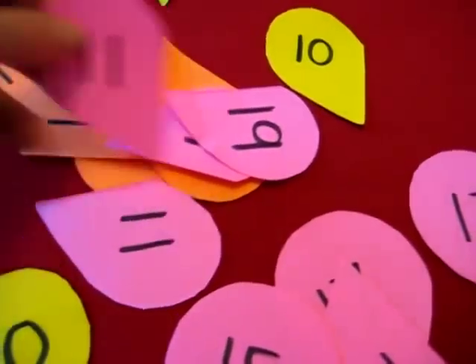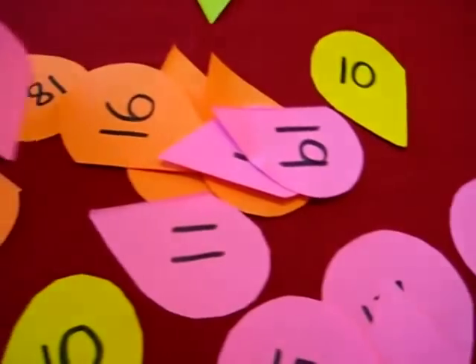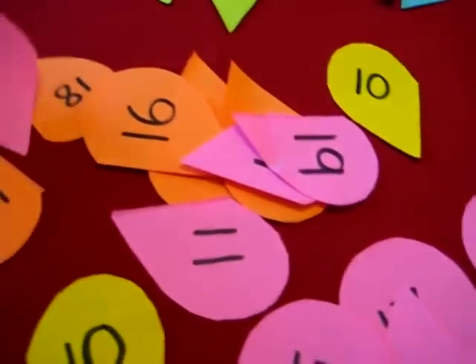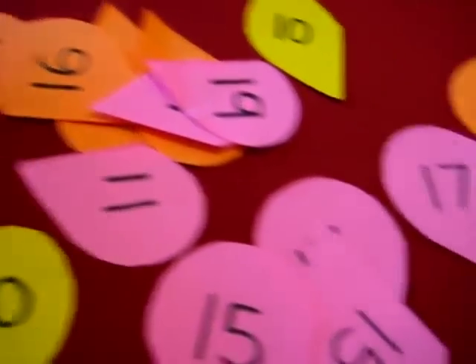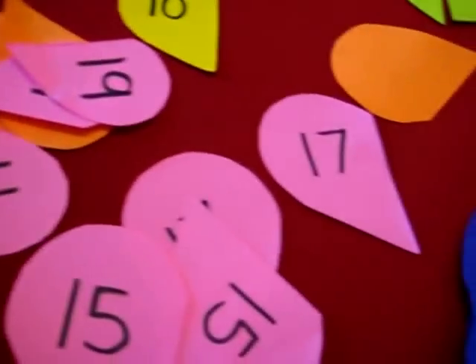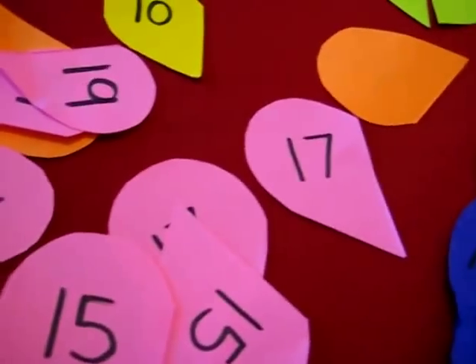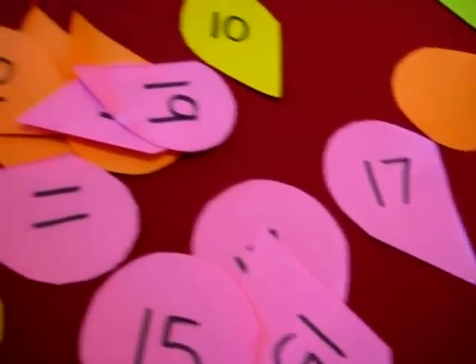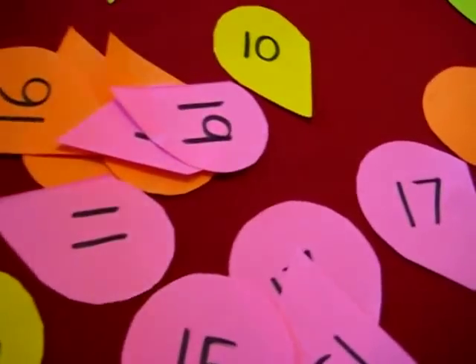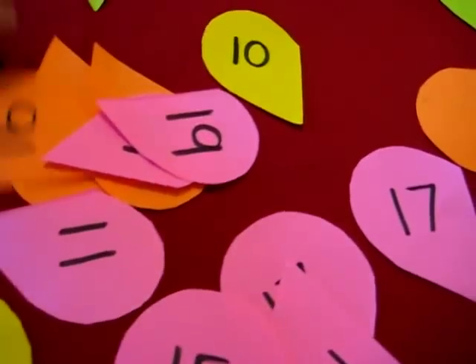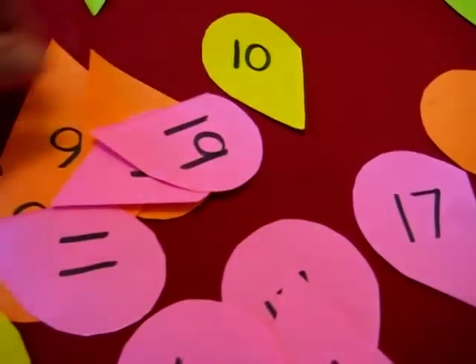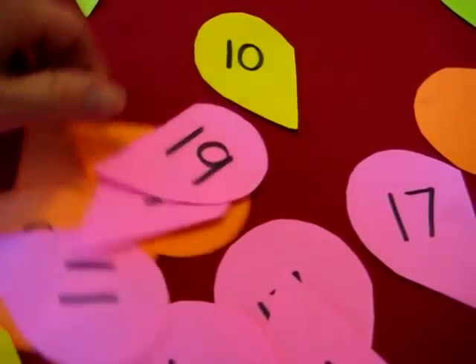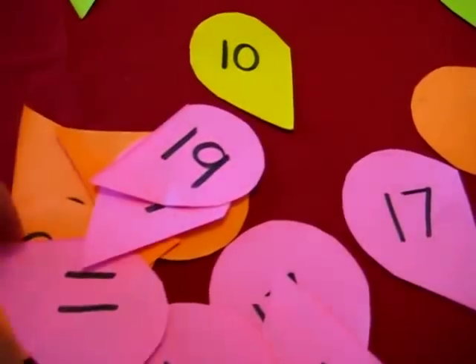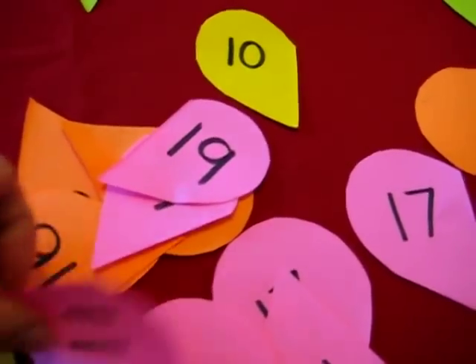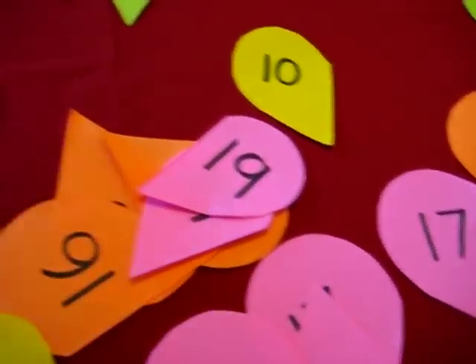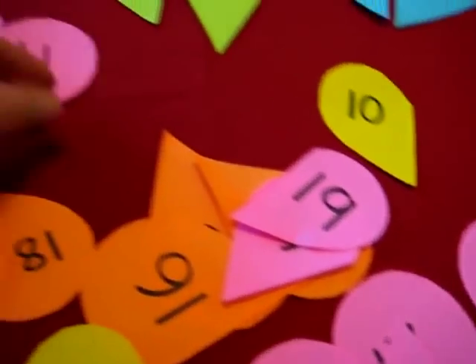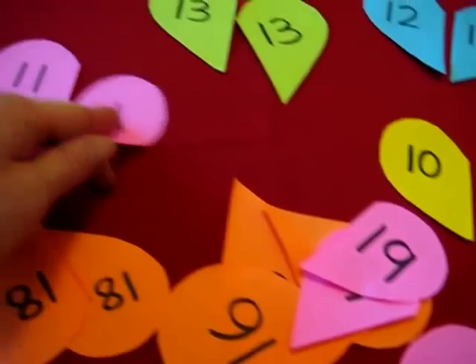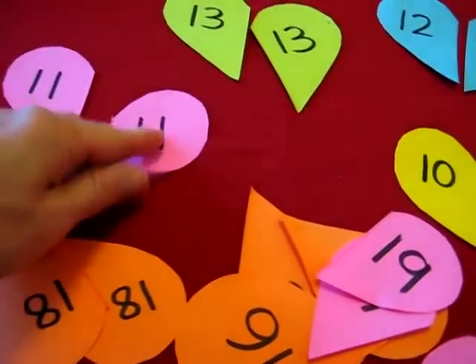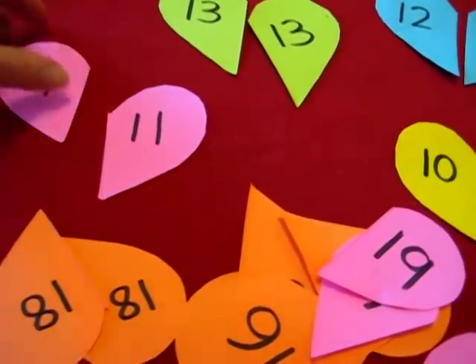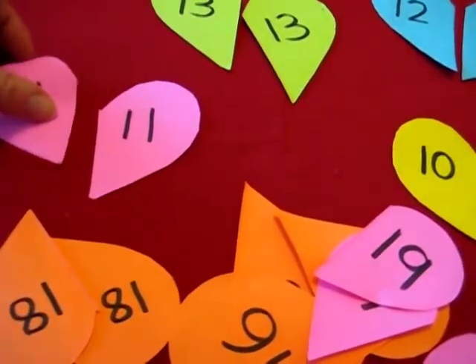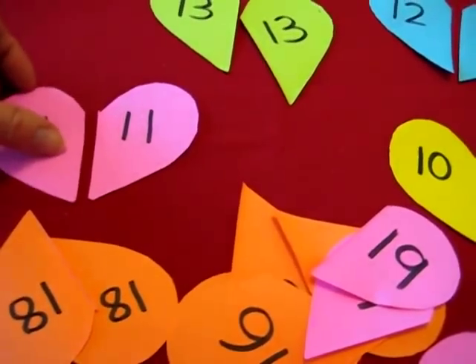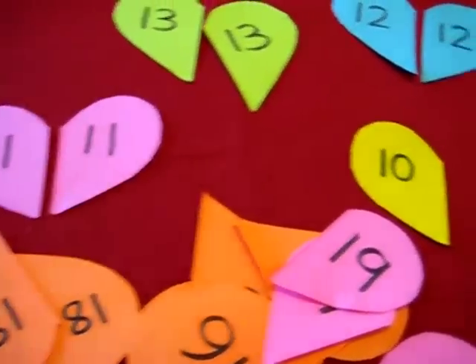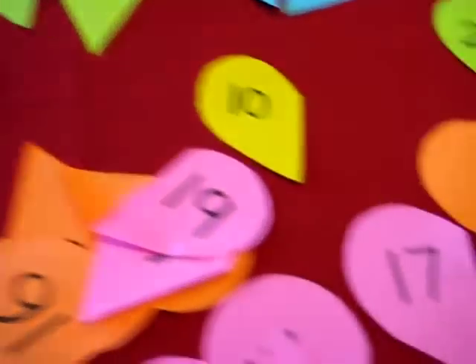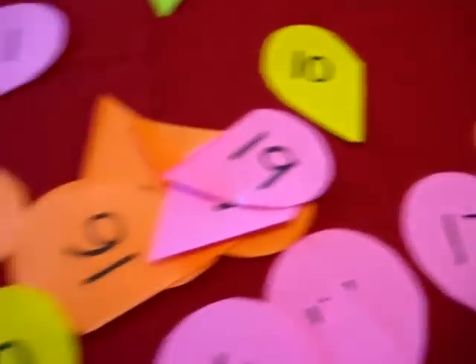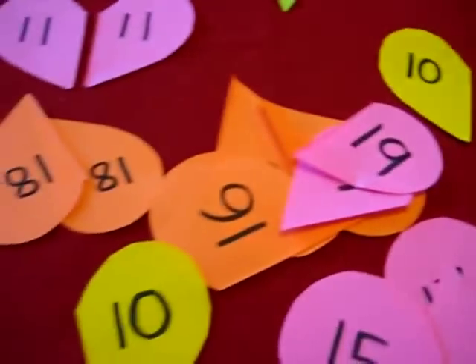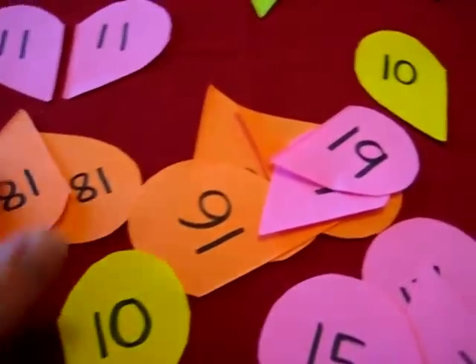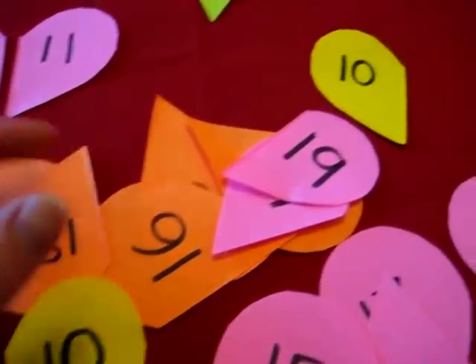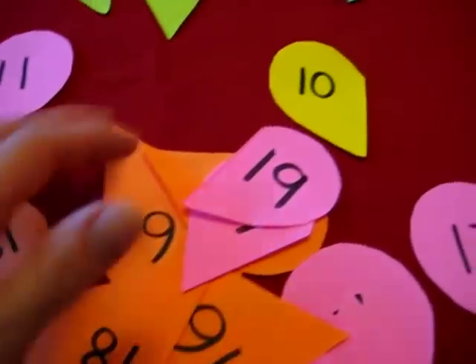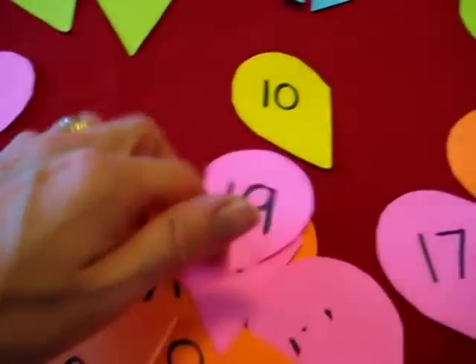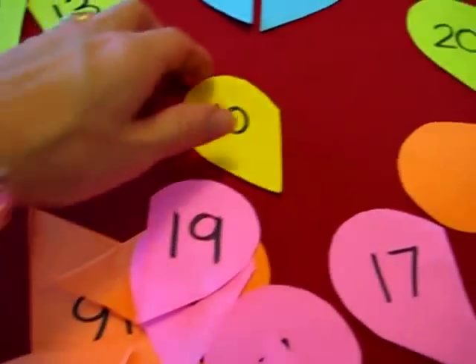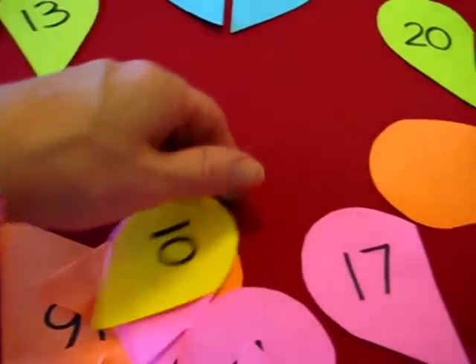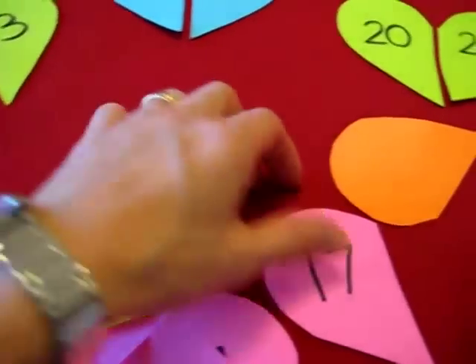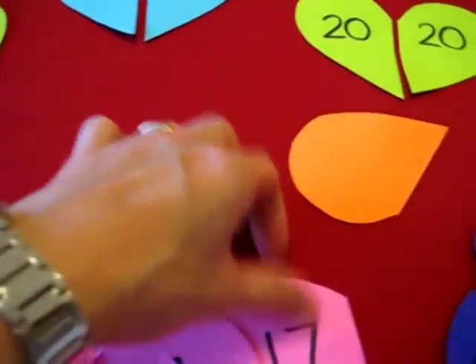Eleven. We have lots of pinks because it's Valentine's Day — that's a pretty heart color — and lots of oranges. So that's our little game; we make little pairs.